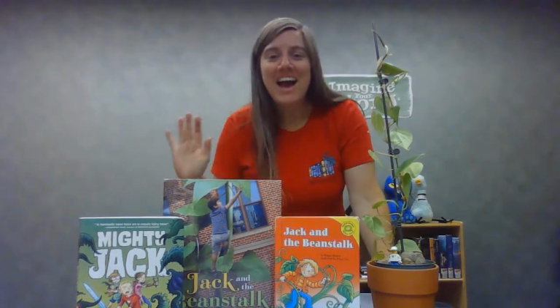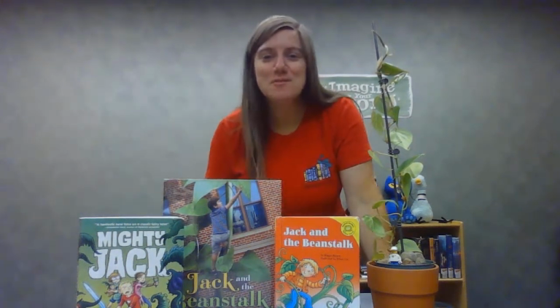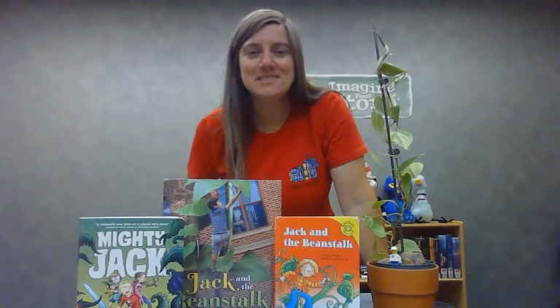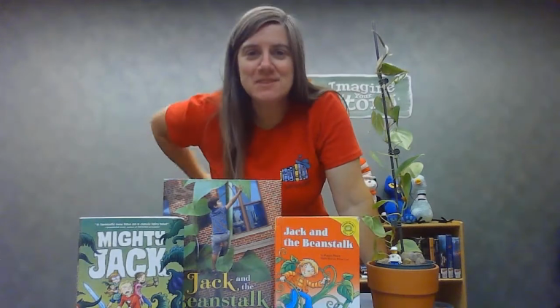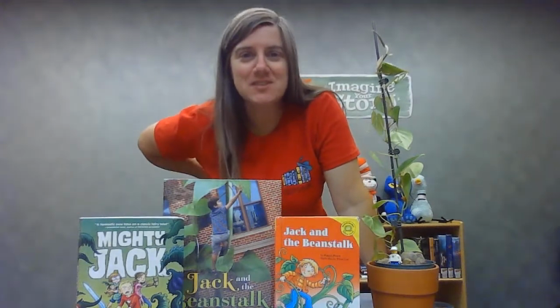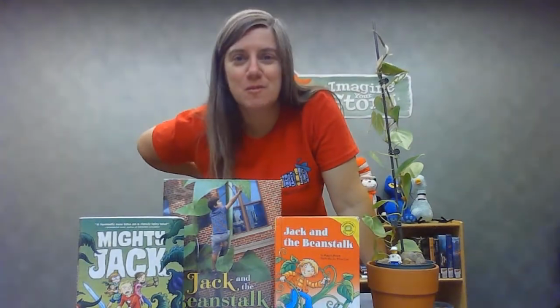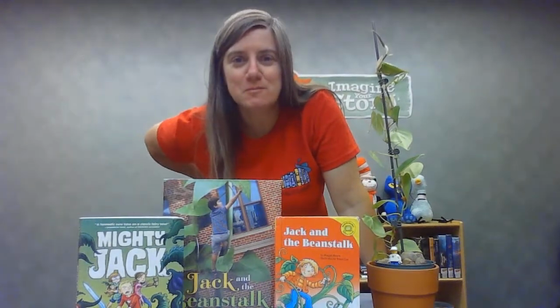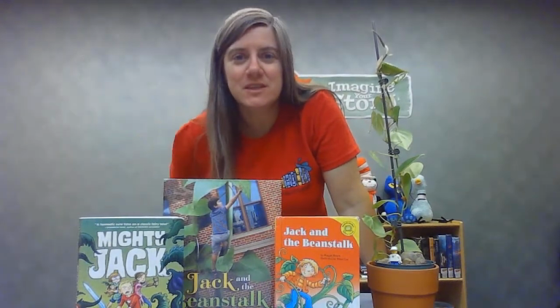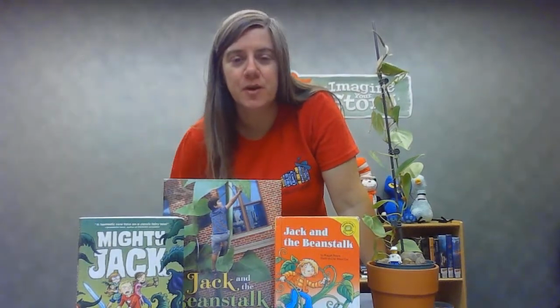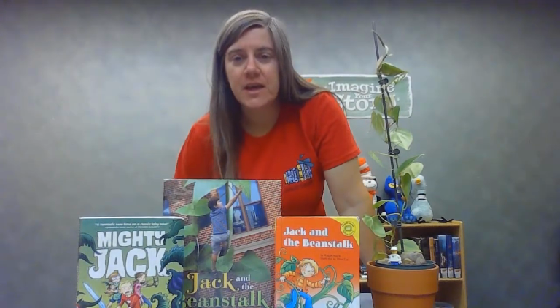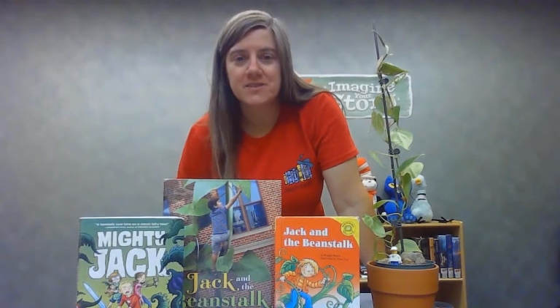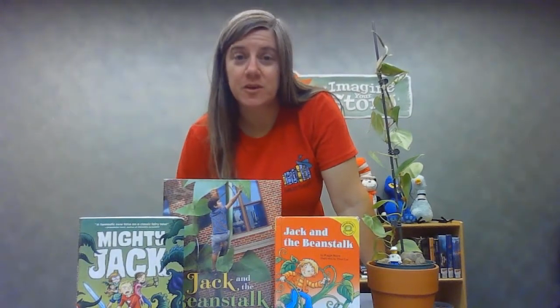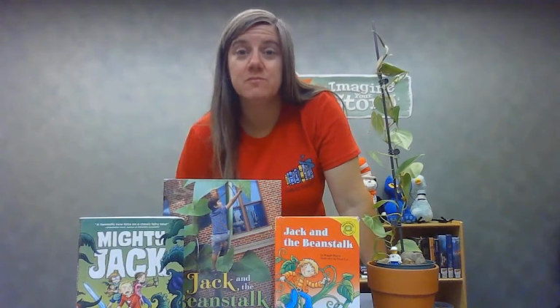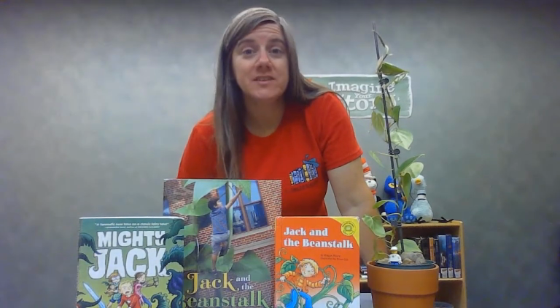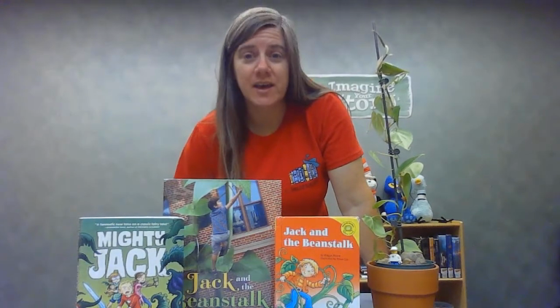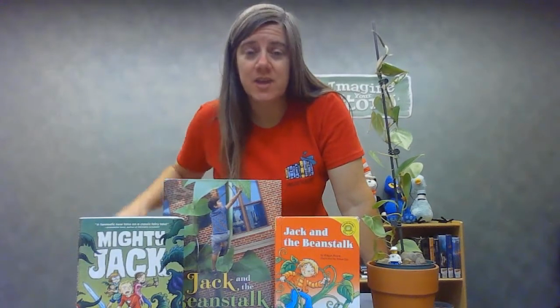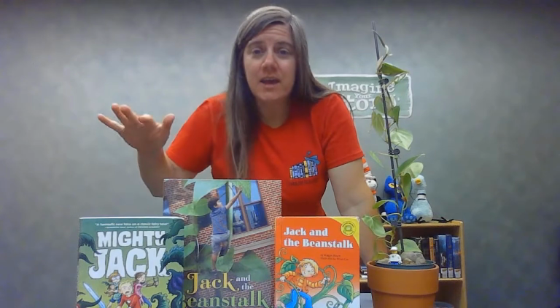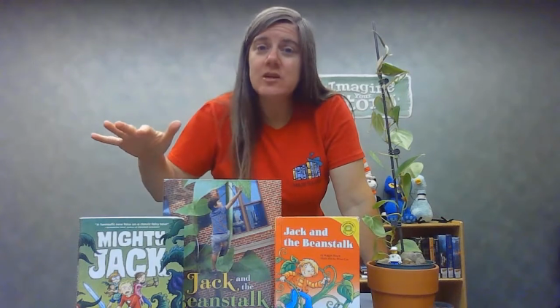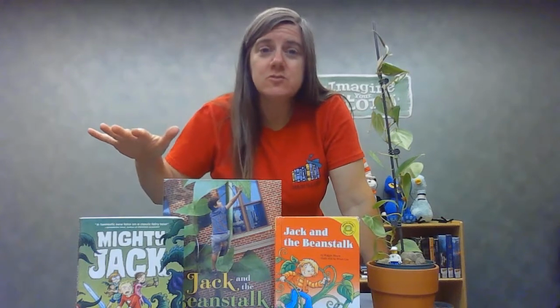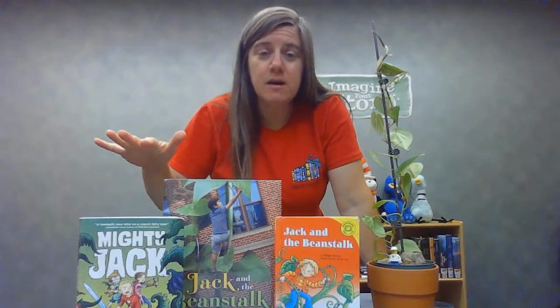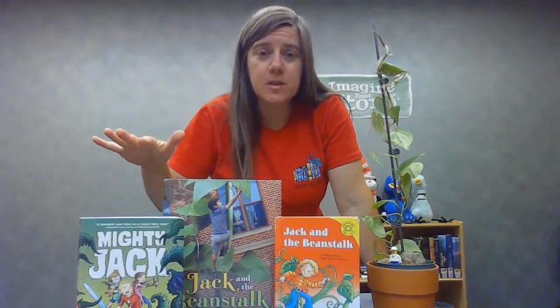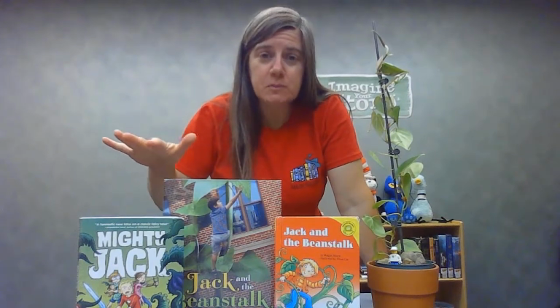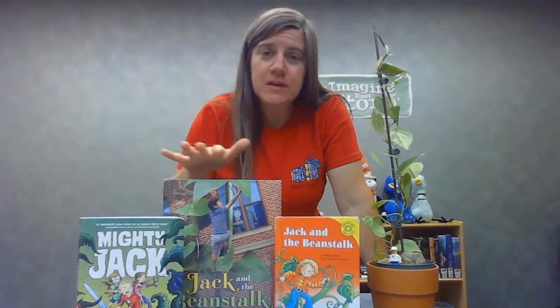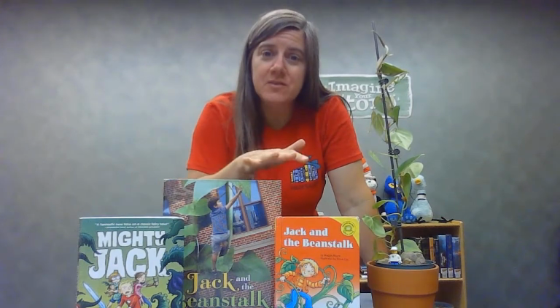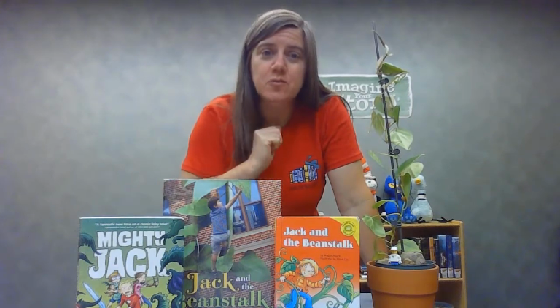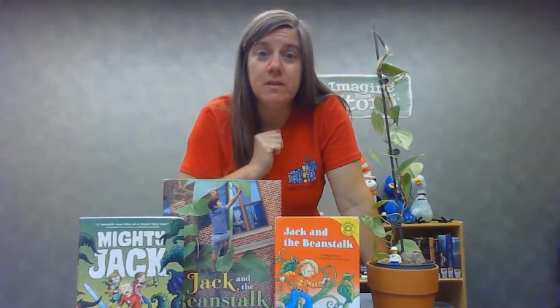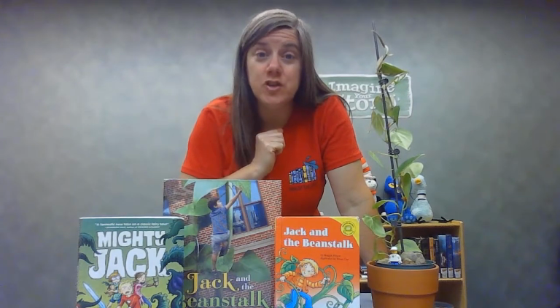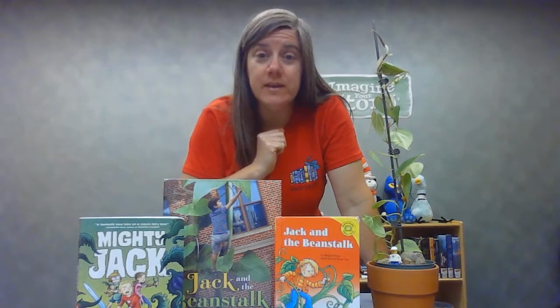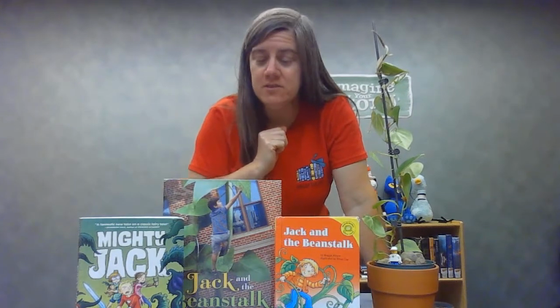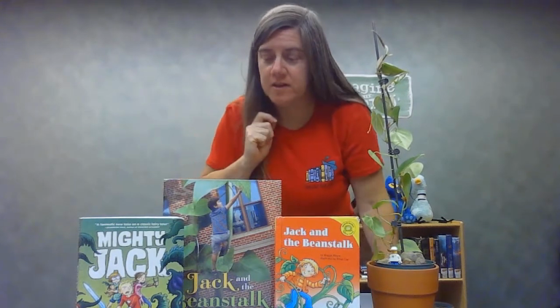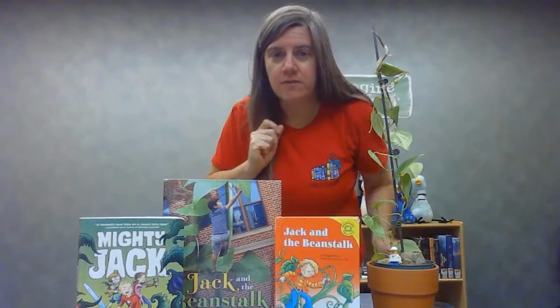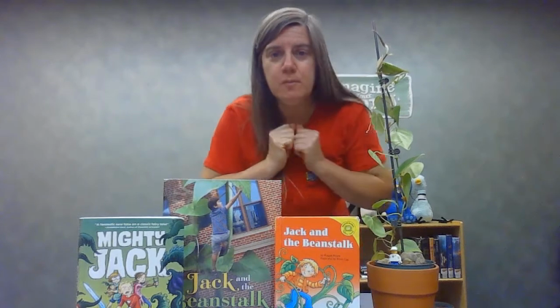Hi everyone, Miss Allison here from the Barberton Public Library. Today we're going to do some fairy tale science, and we're going to do a little experiment that has to do with Jack and the Beanstalk.